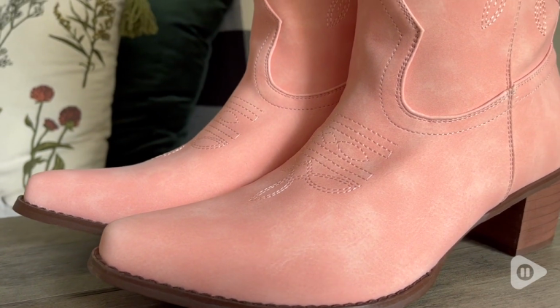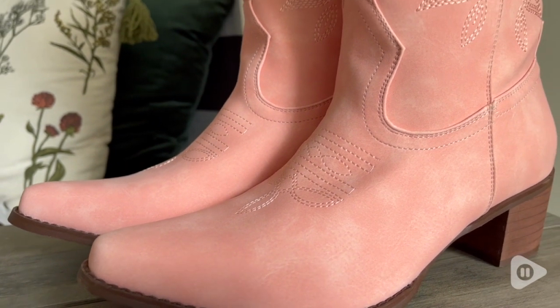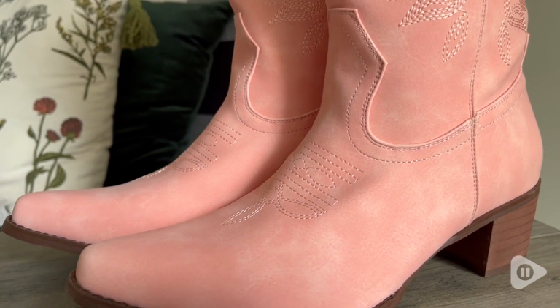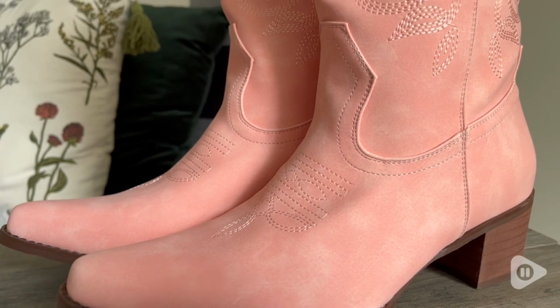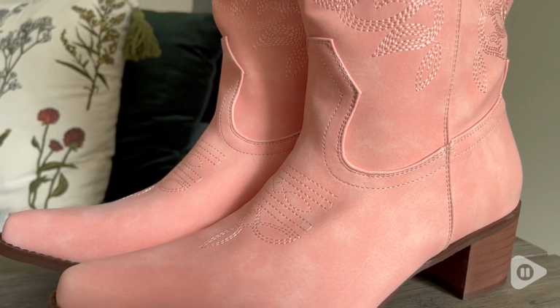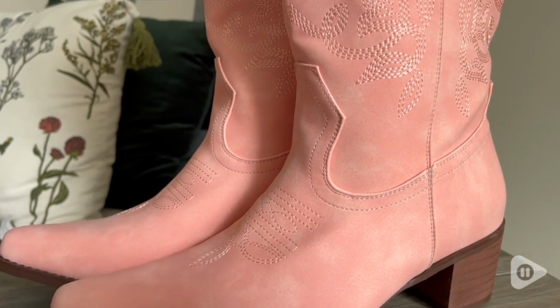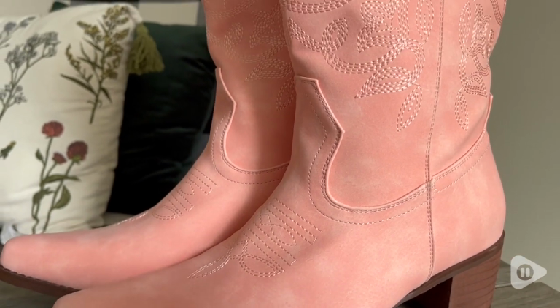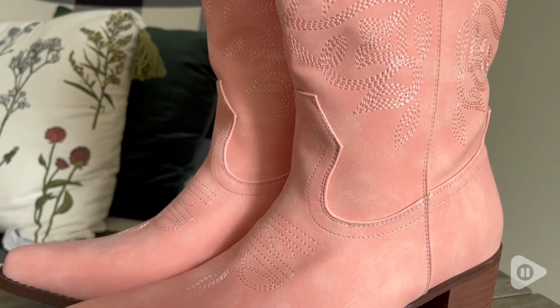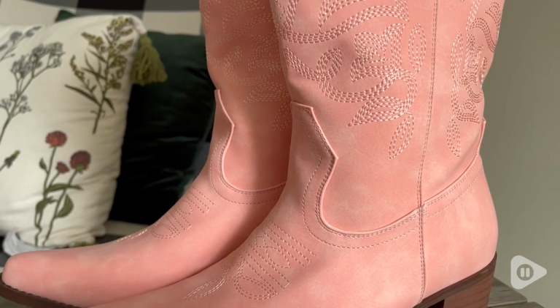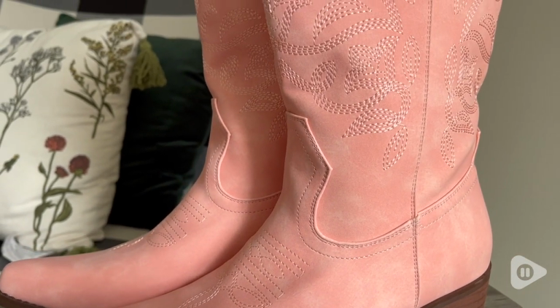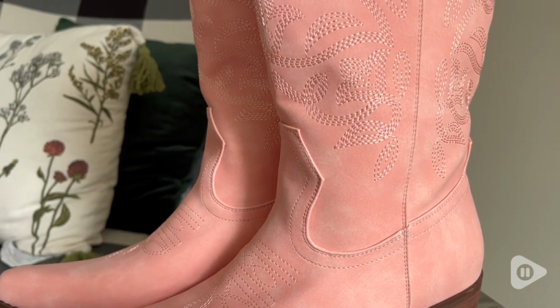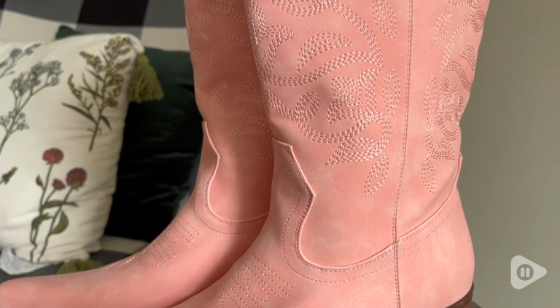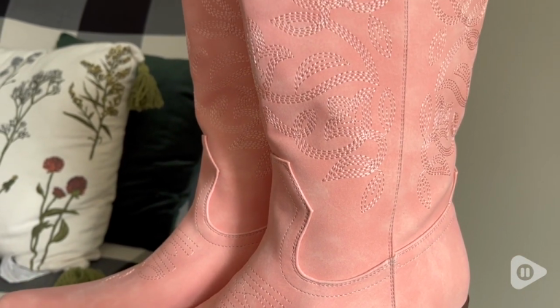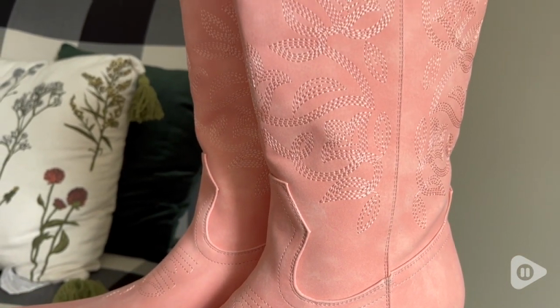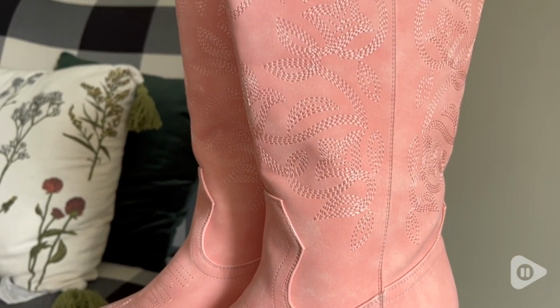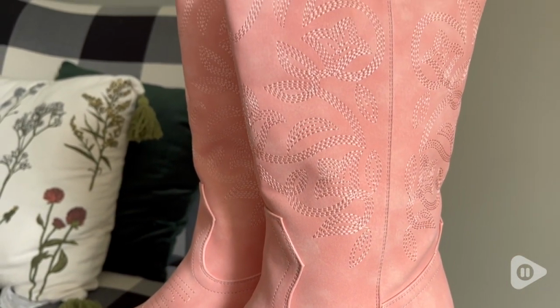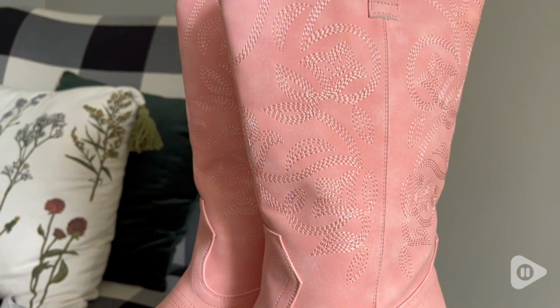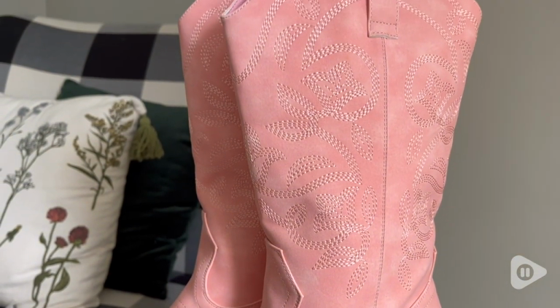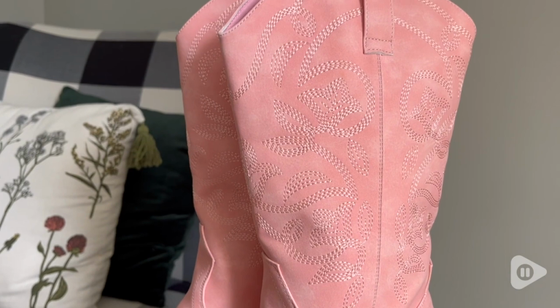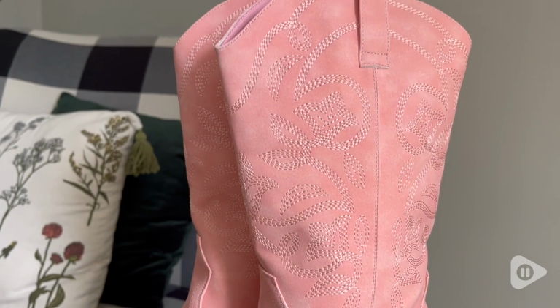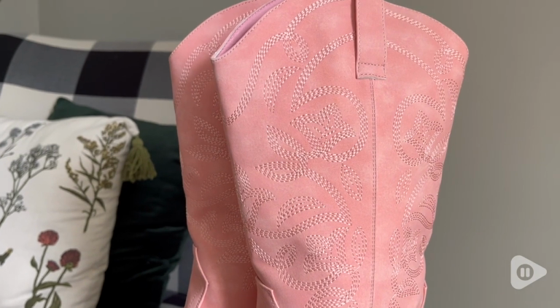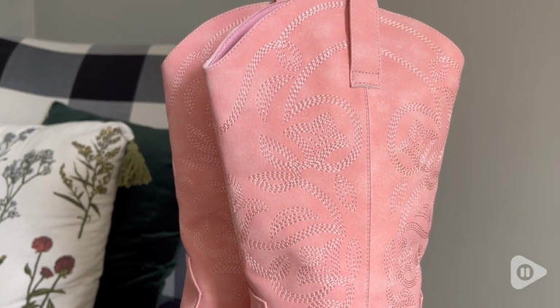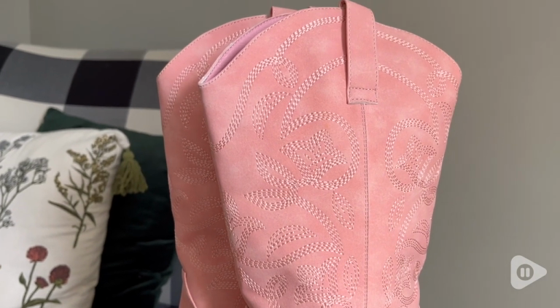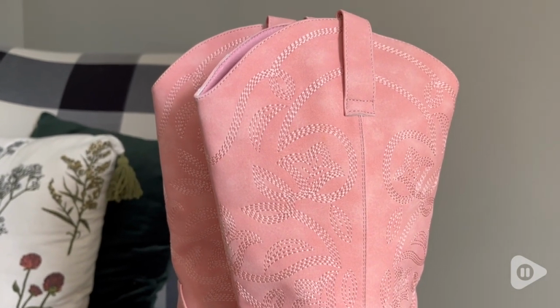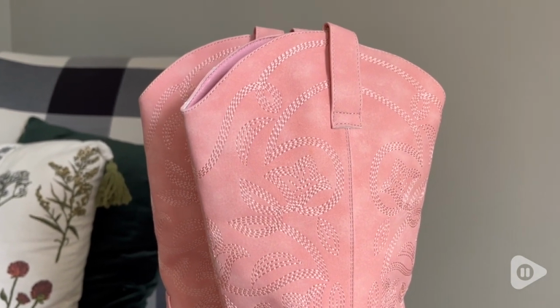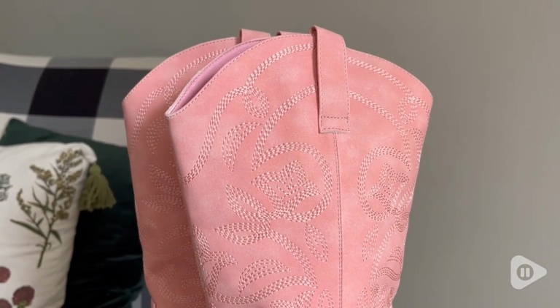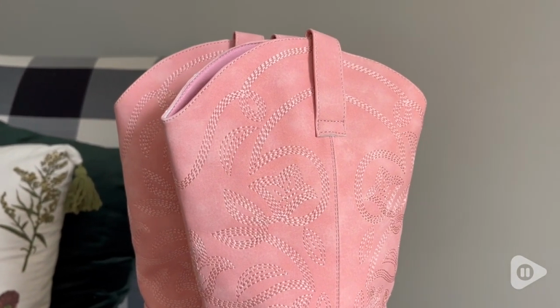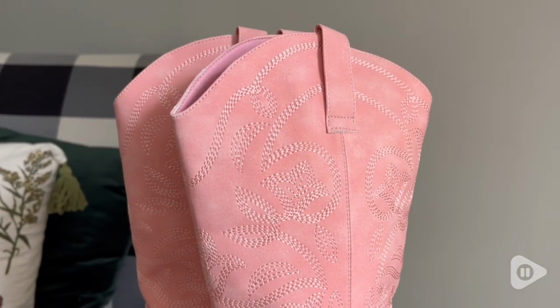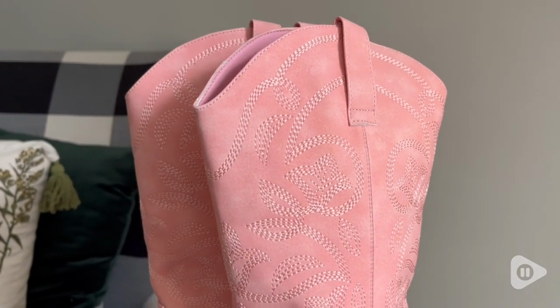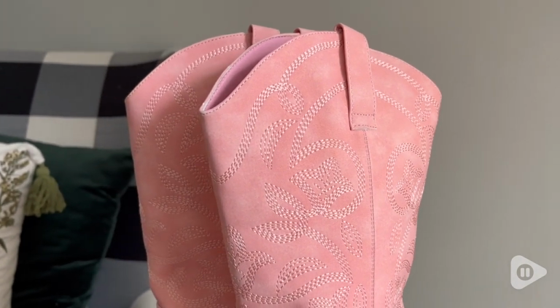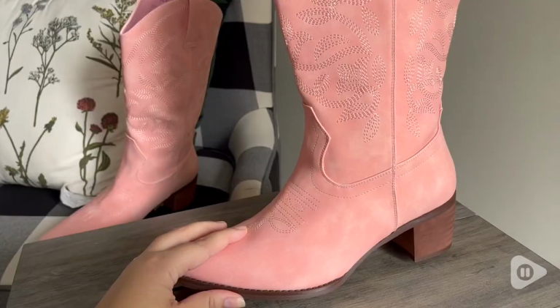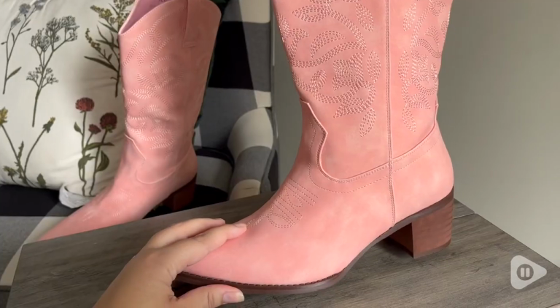Also, the stitching on these boots is beautiful. Not one stitch was out of place. It just really made them look elevated and very classy as well.